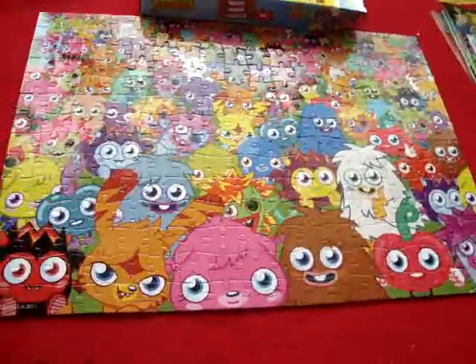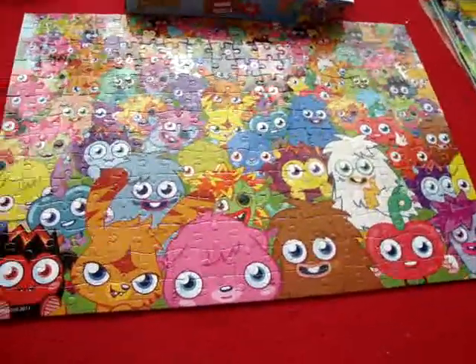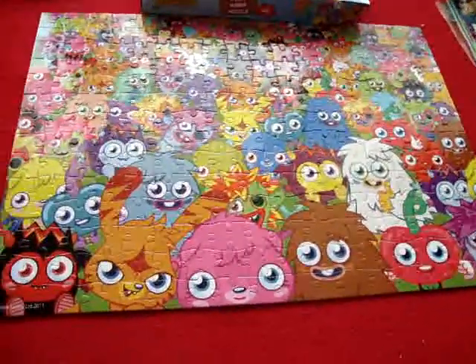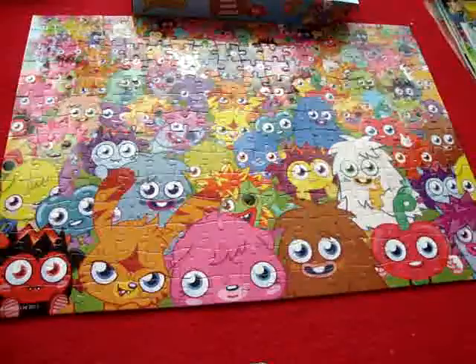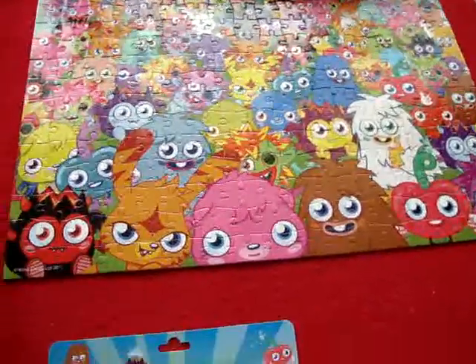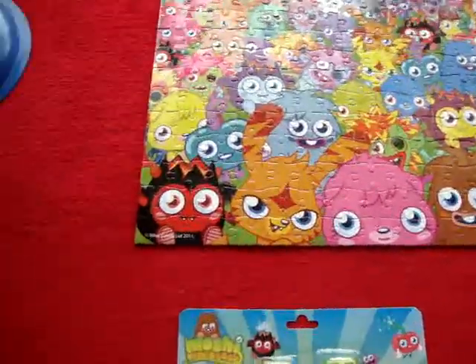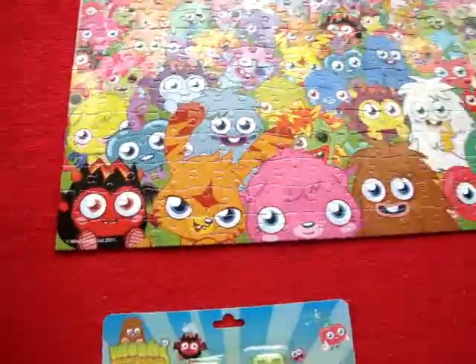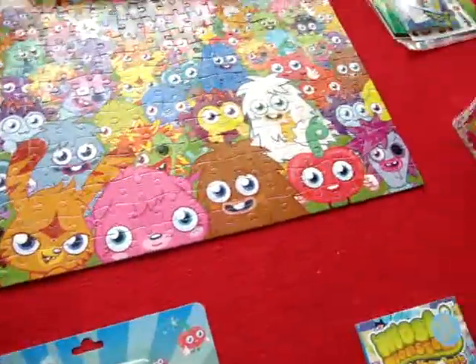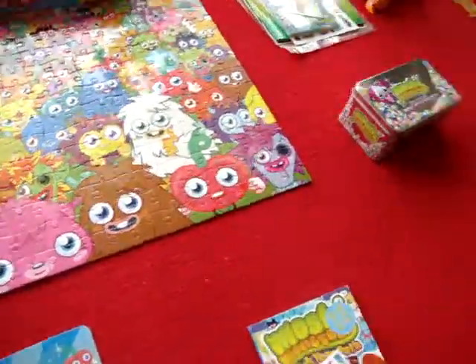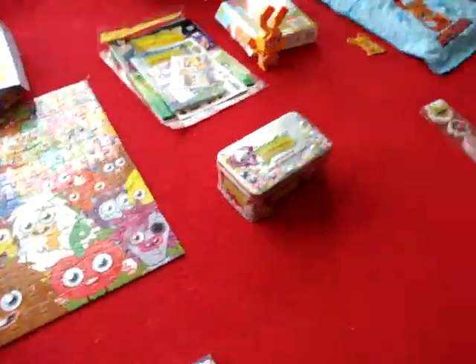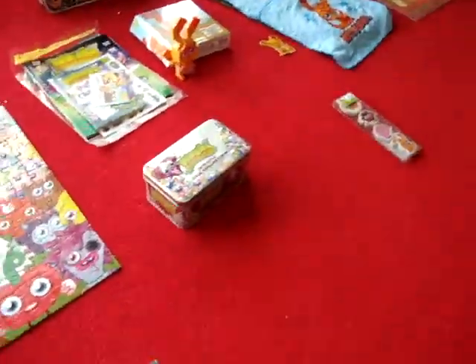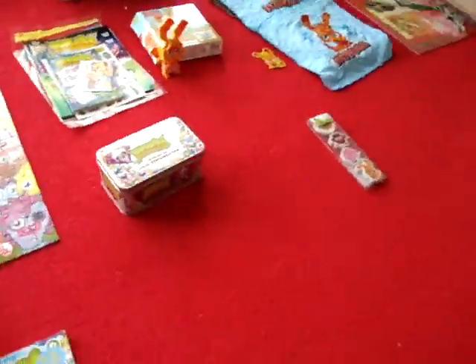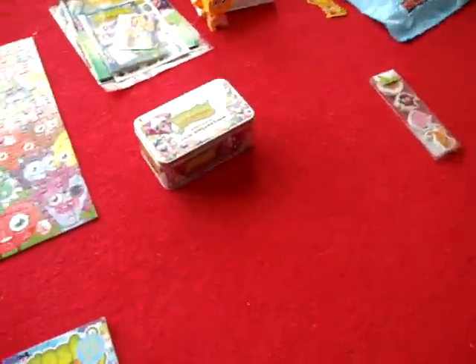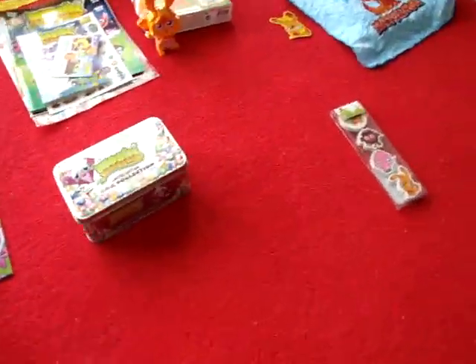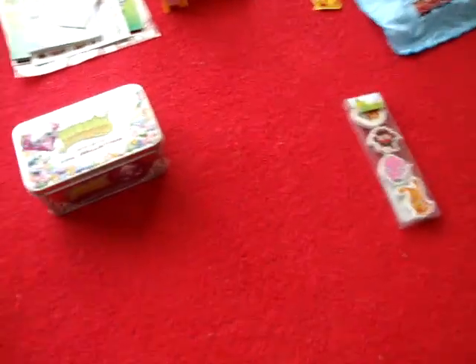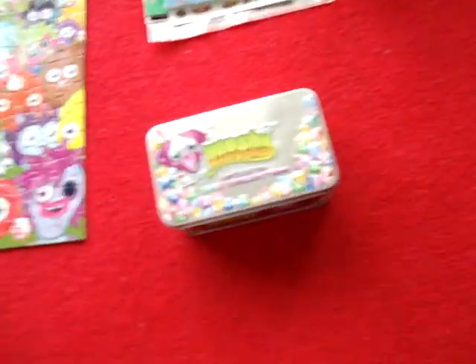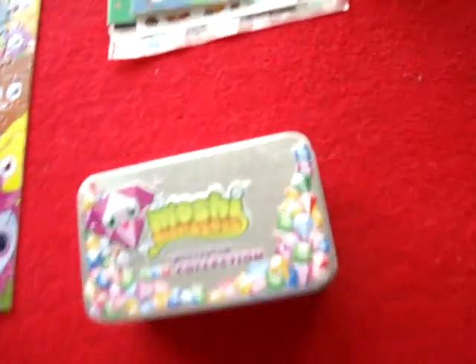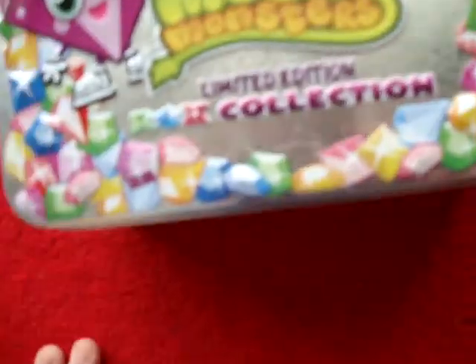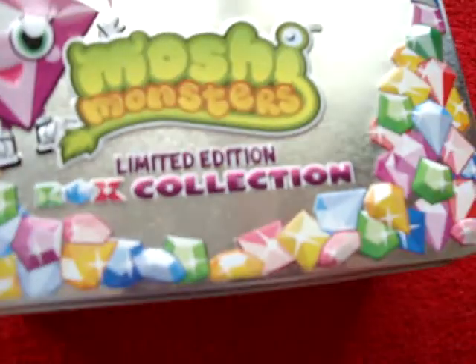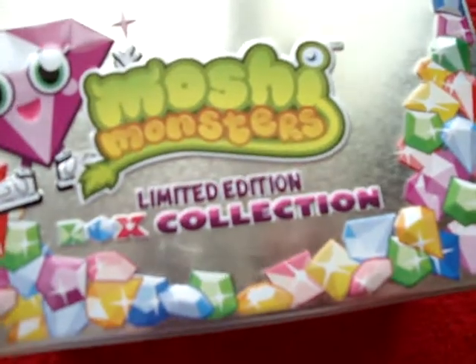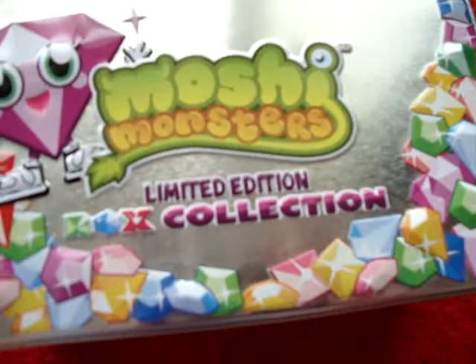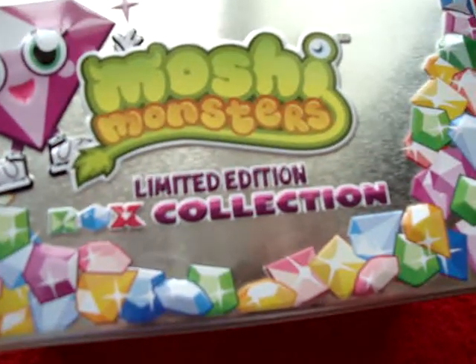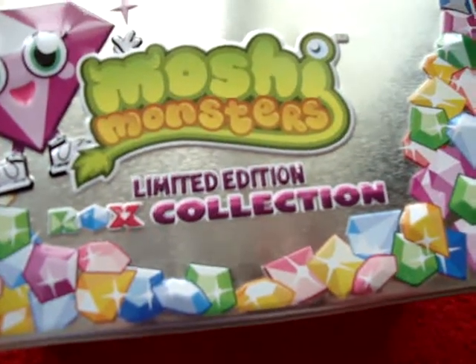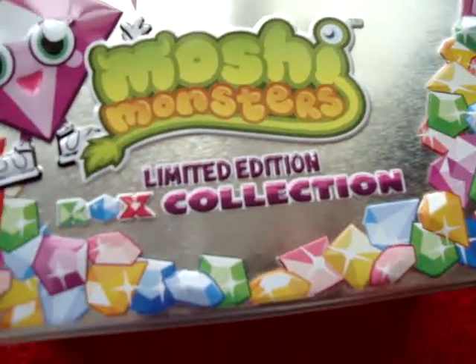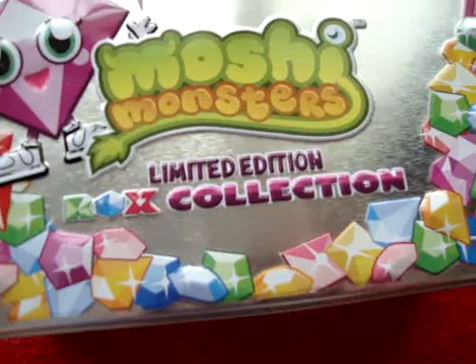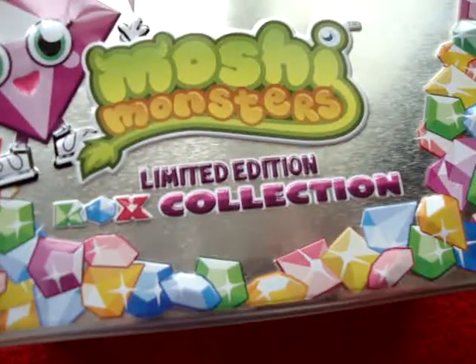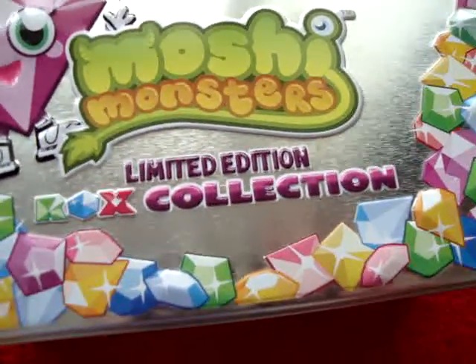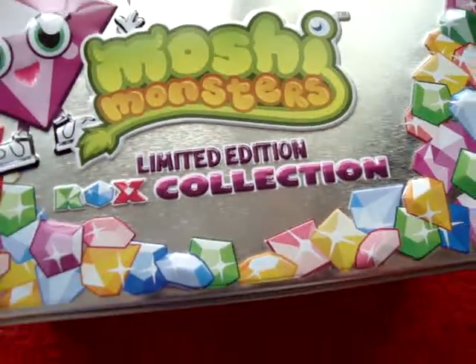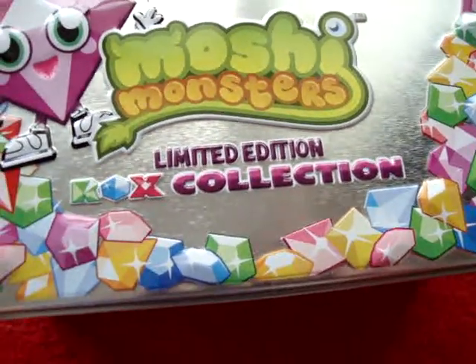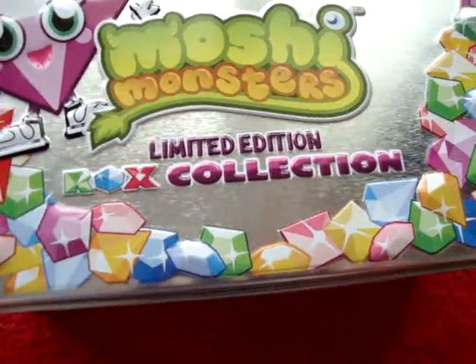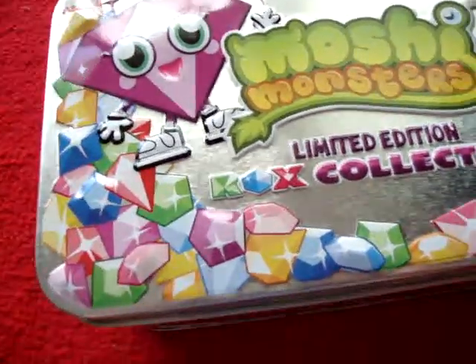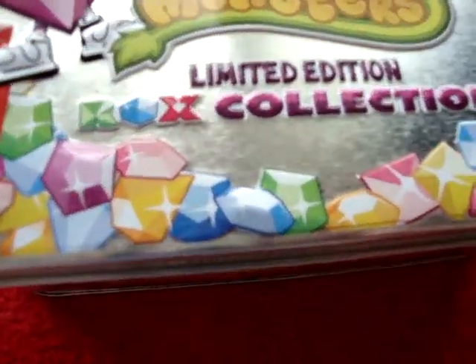Little monsters on it. I got a Moshi Monsters limited edition rocks collection that are very good.